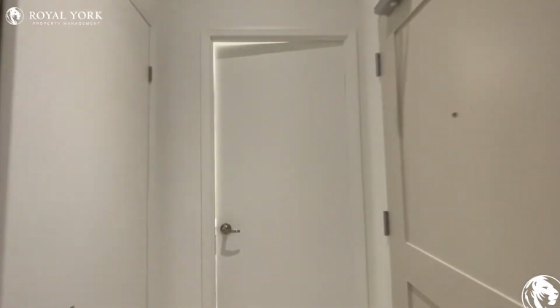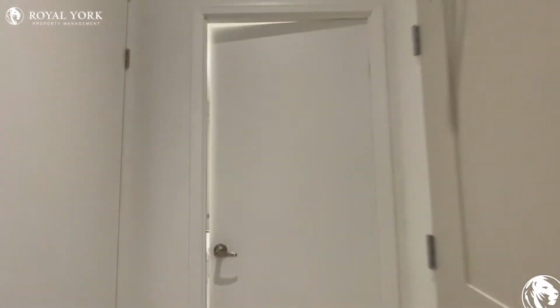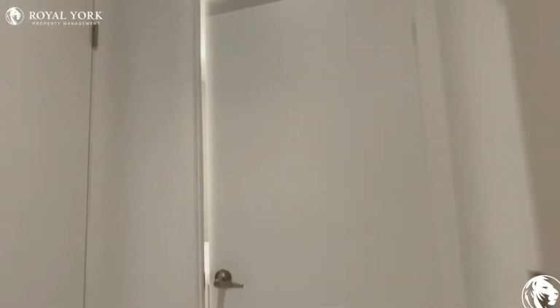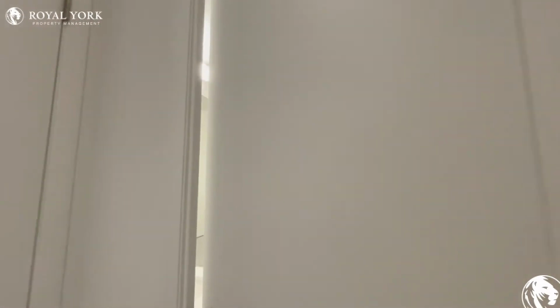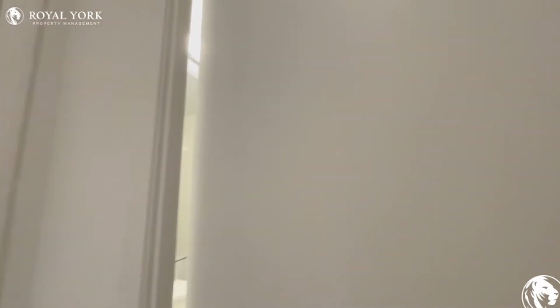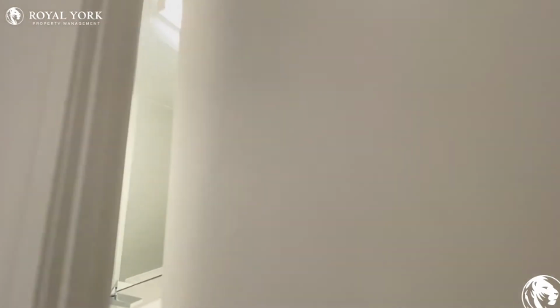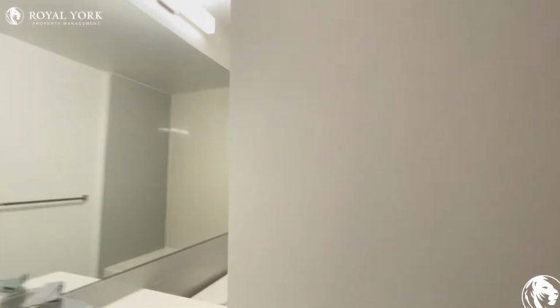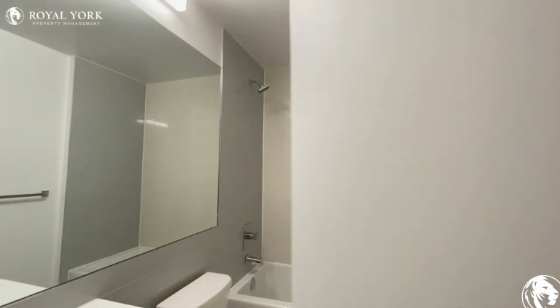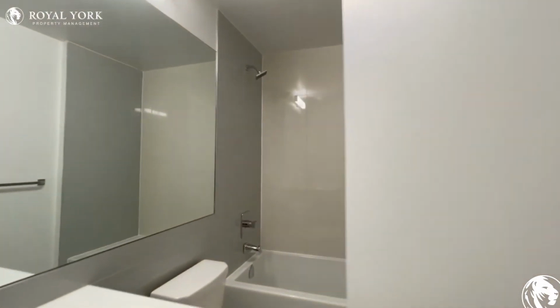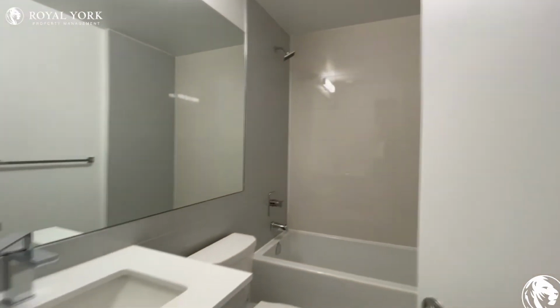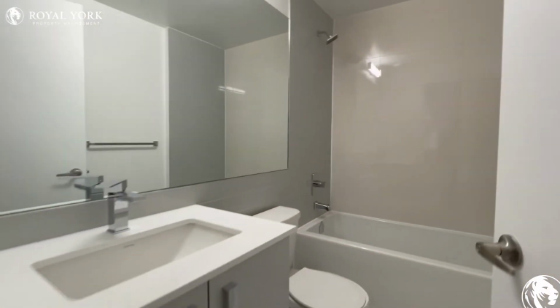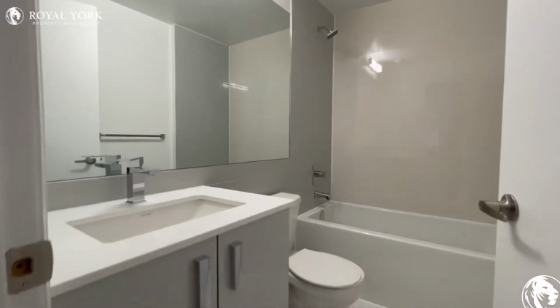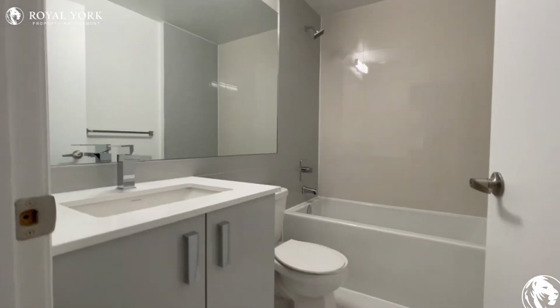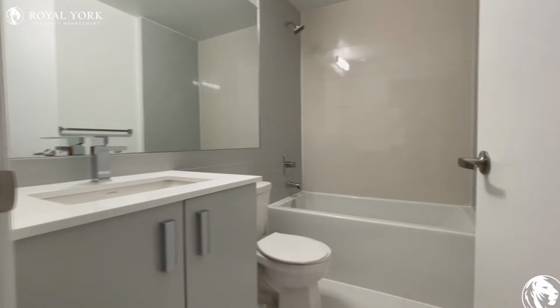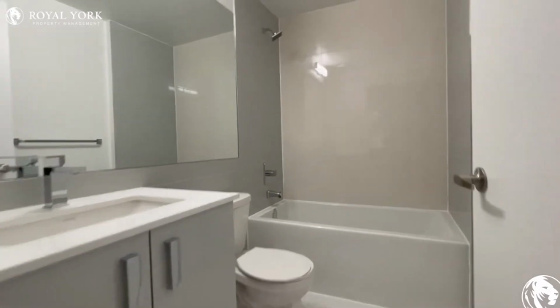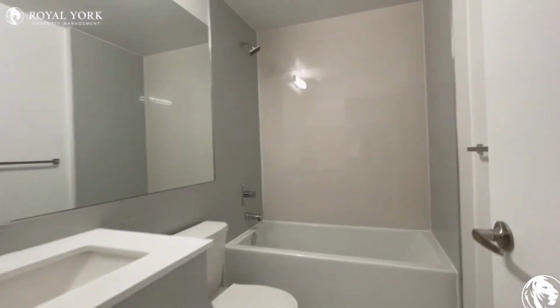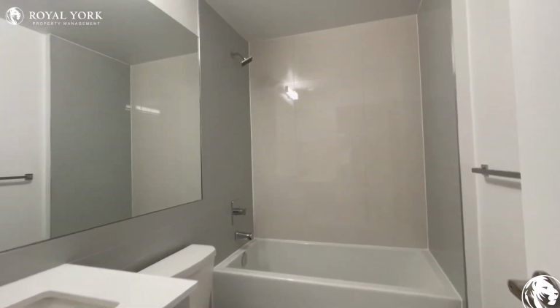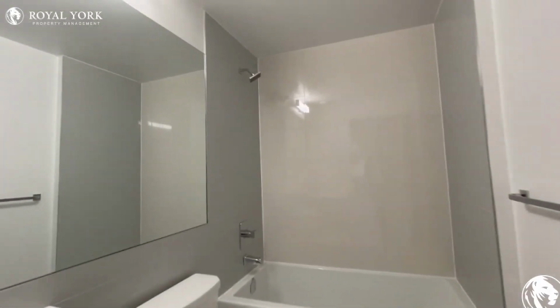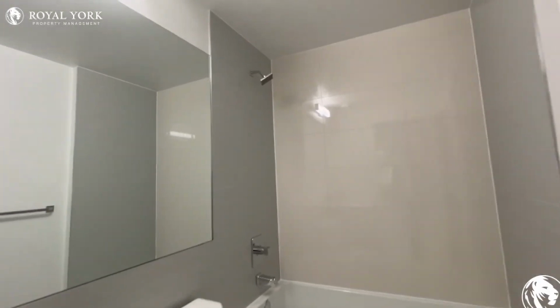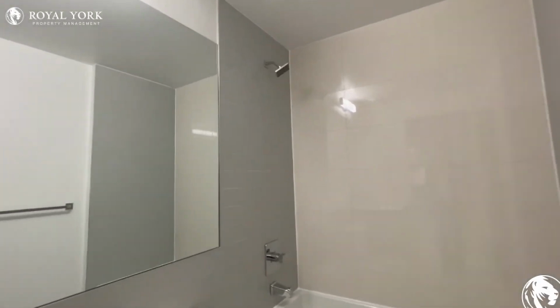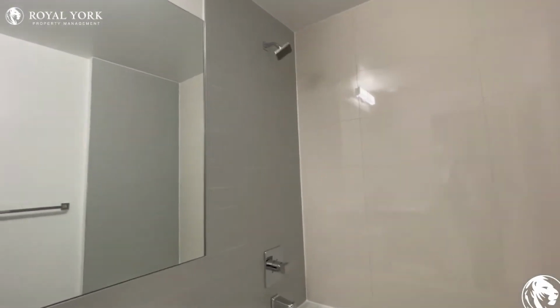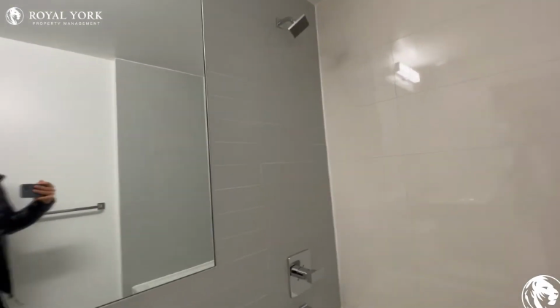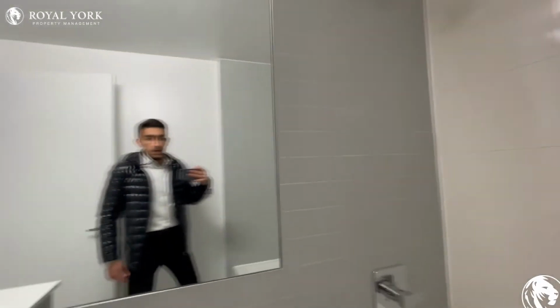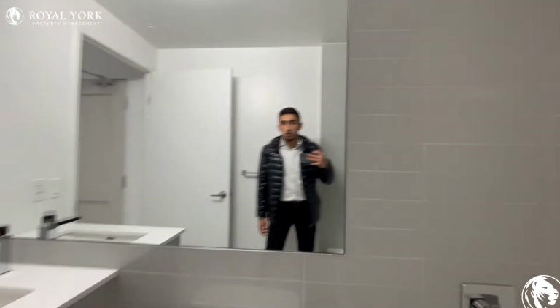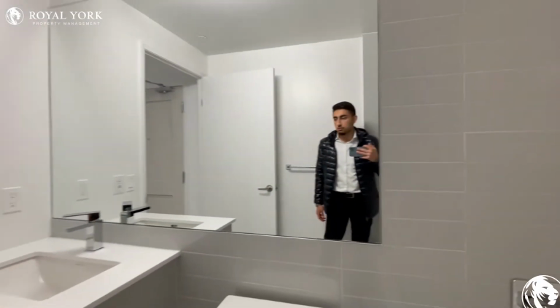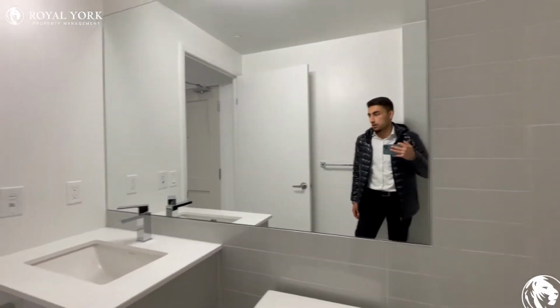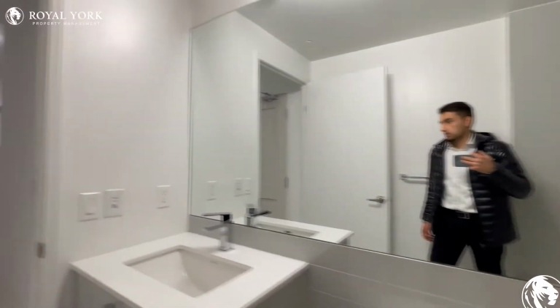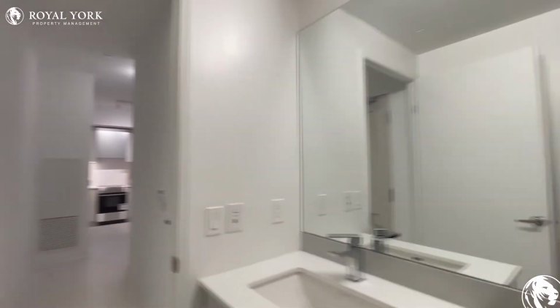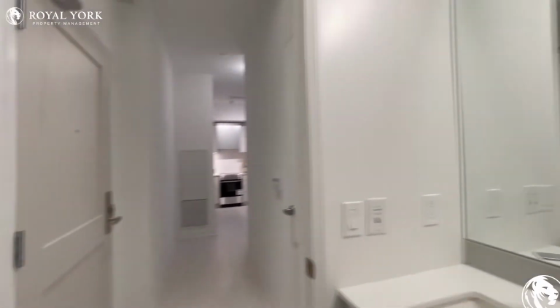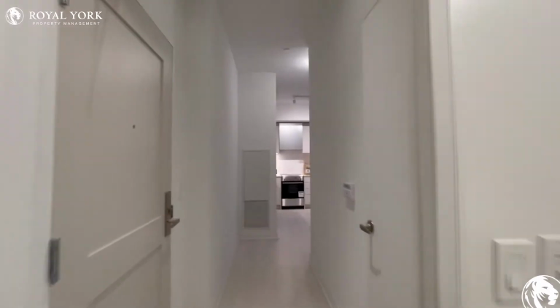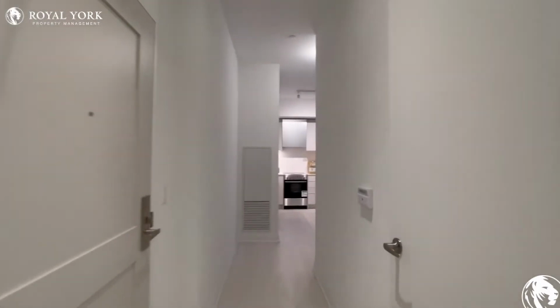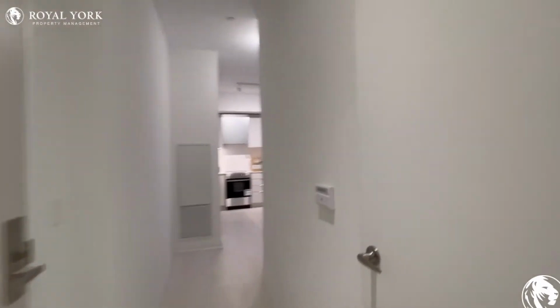Coming in, we have our bathroom right on to the right with the upgraded vanity. You have the deep bathtub with the beautiful shower head and a huge mirror just across the wall.